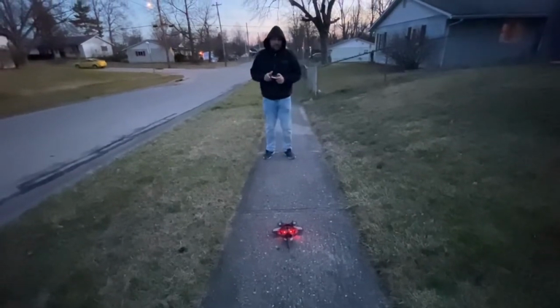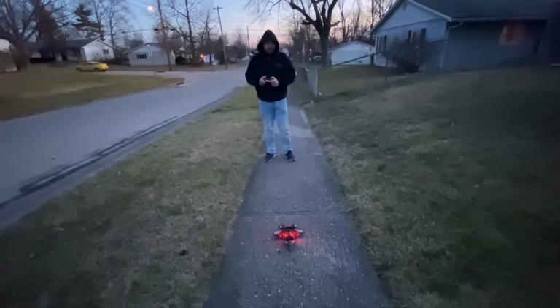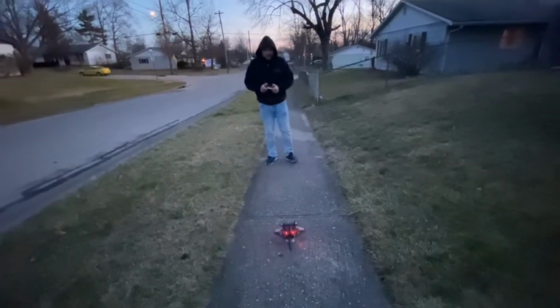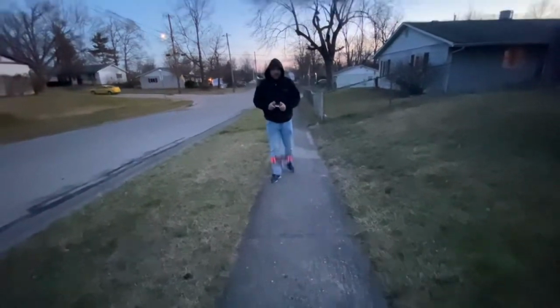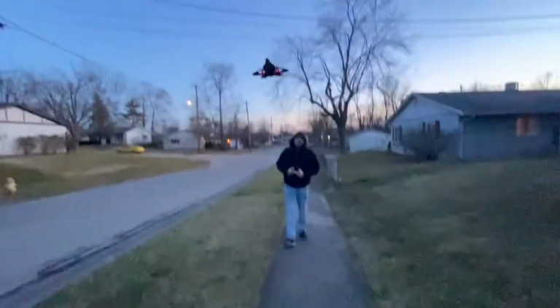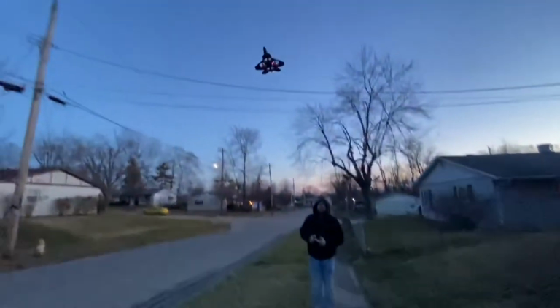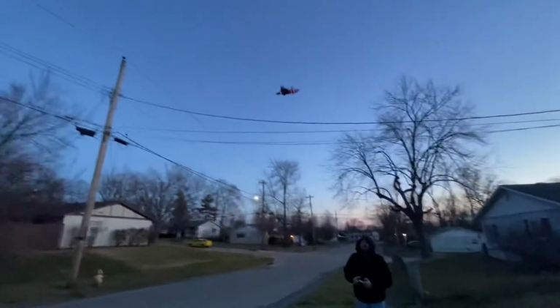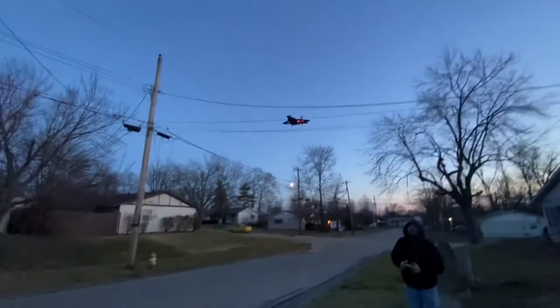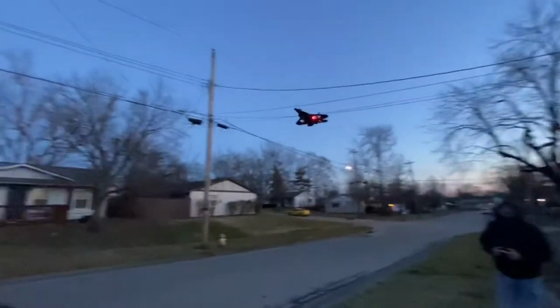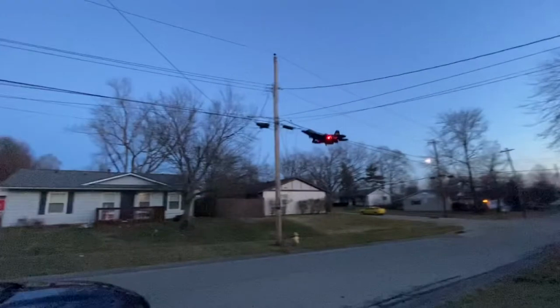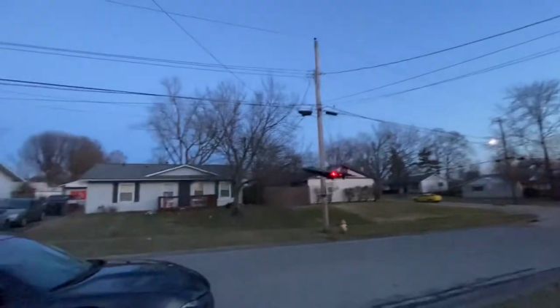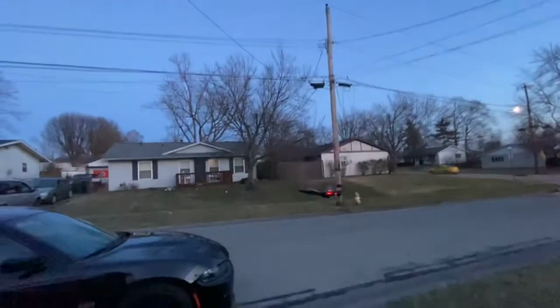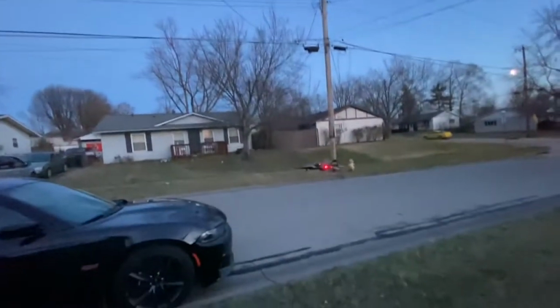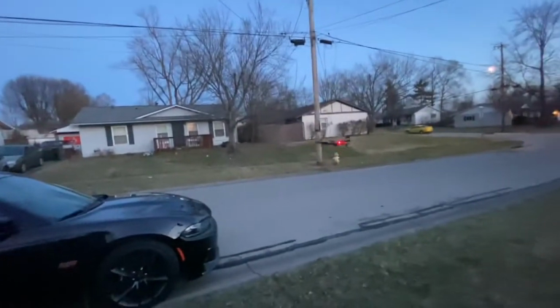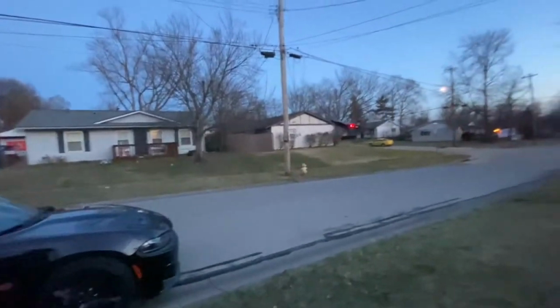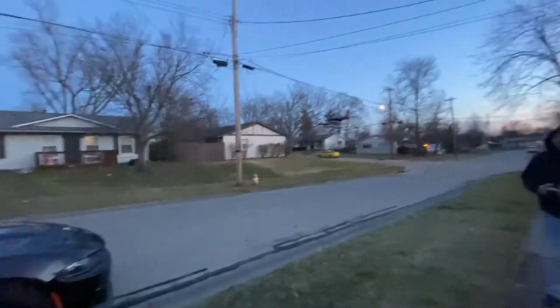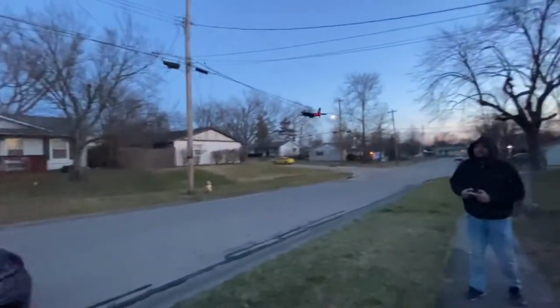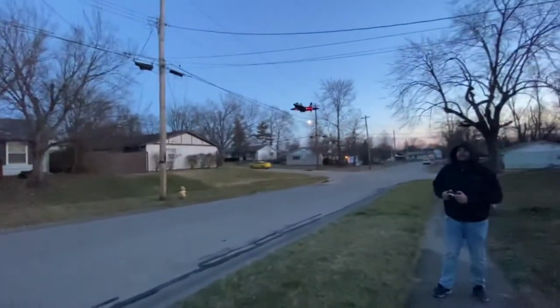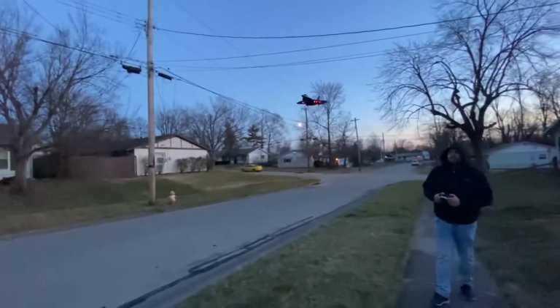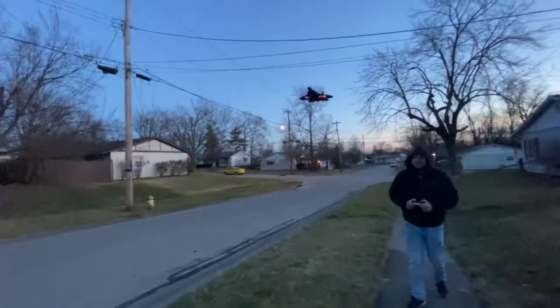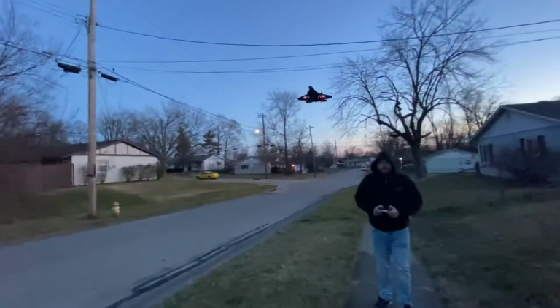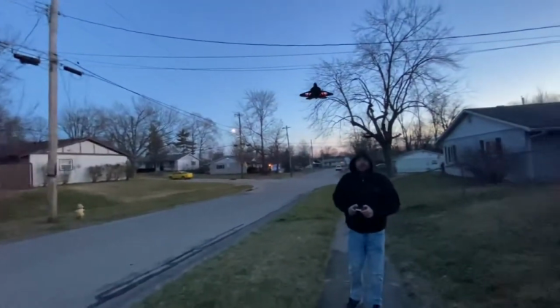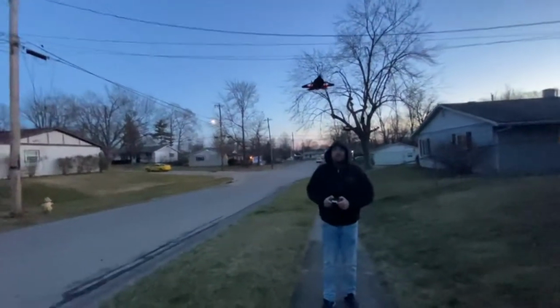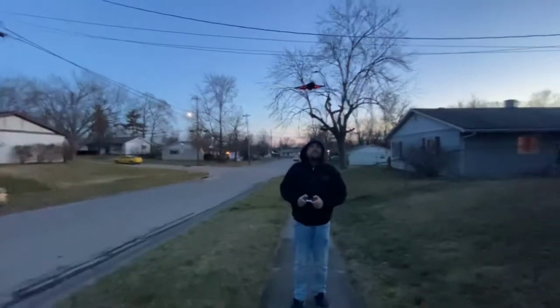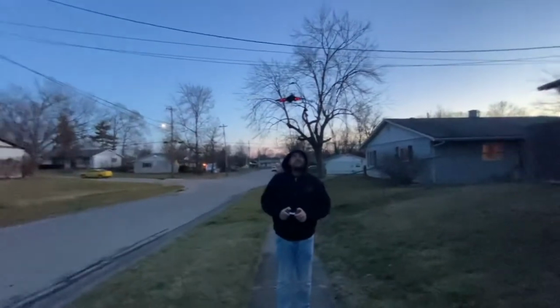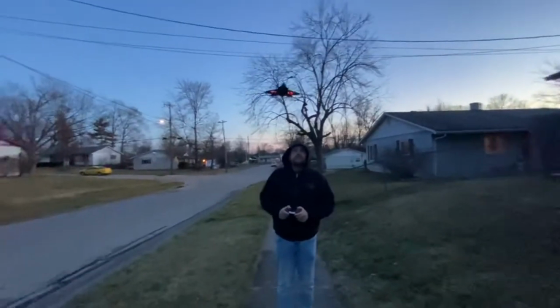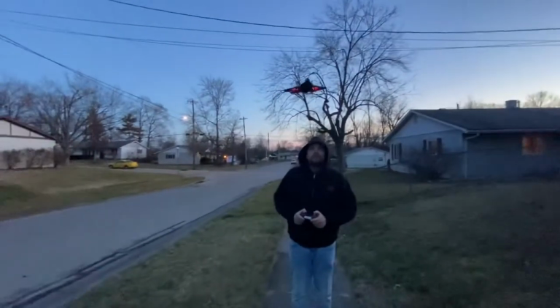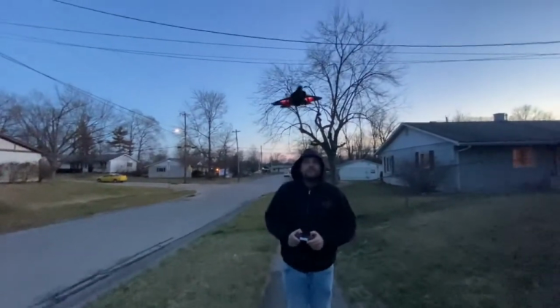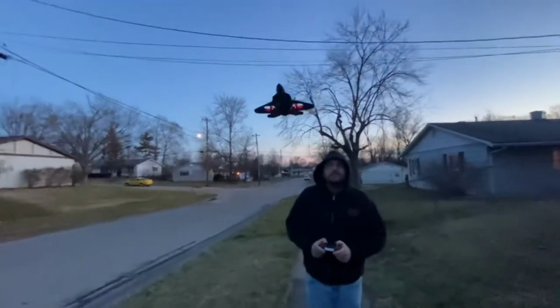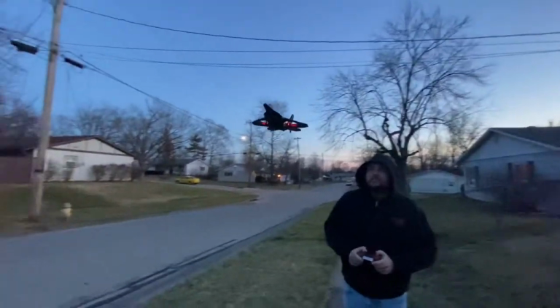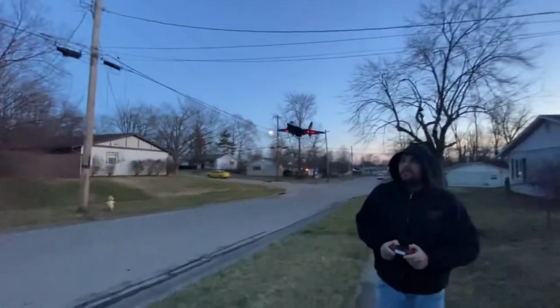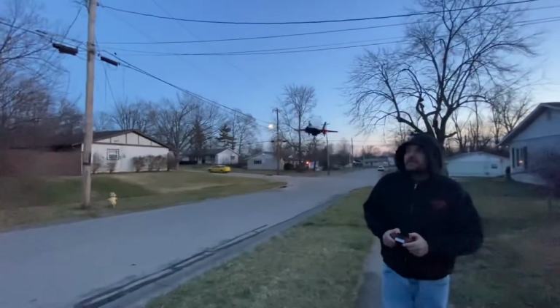So here we go. Very stable. Look how close I can hold it to me — I feel comfortable. Very stable.